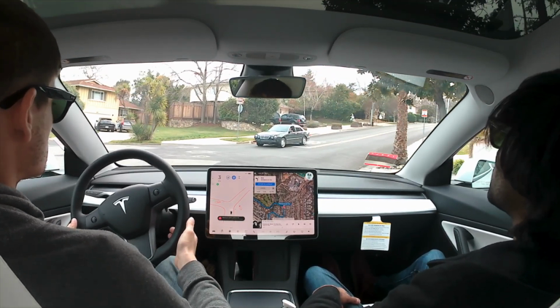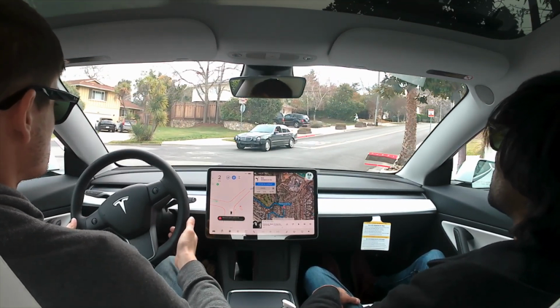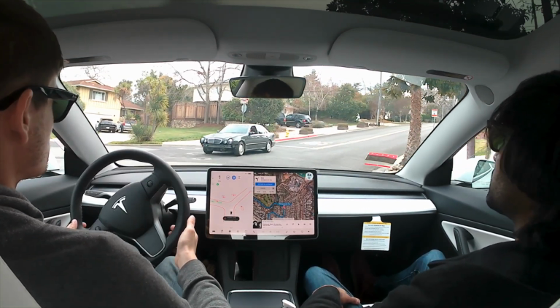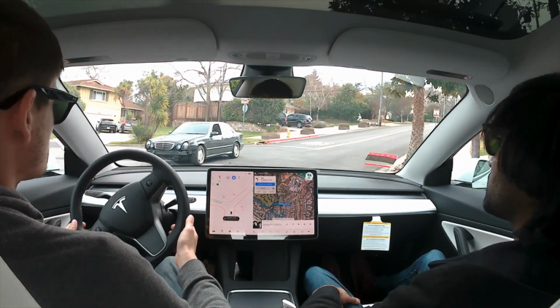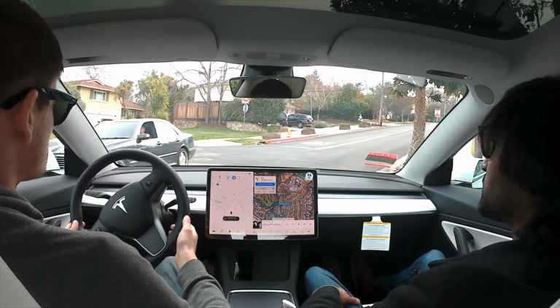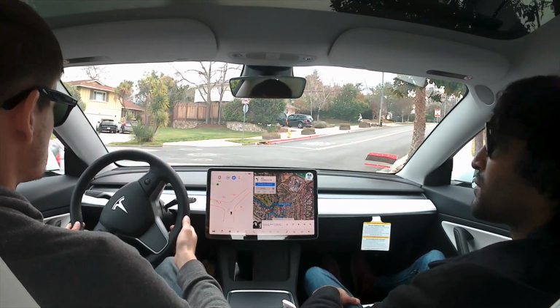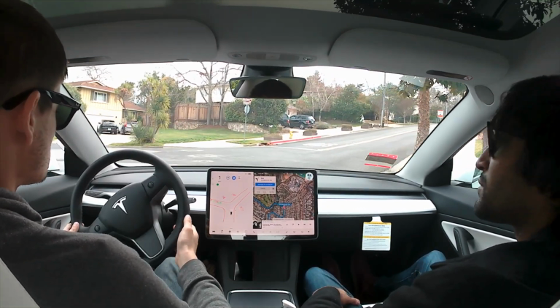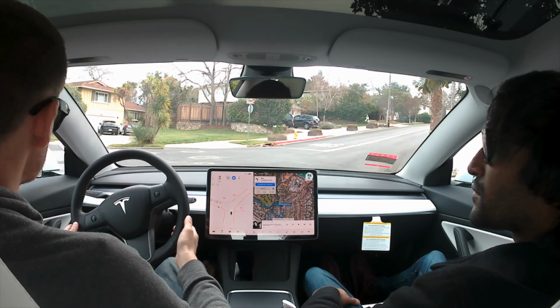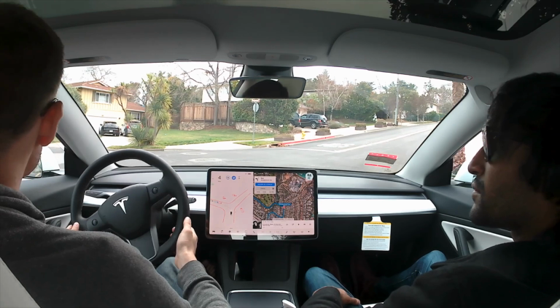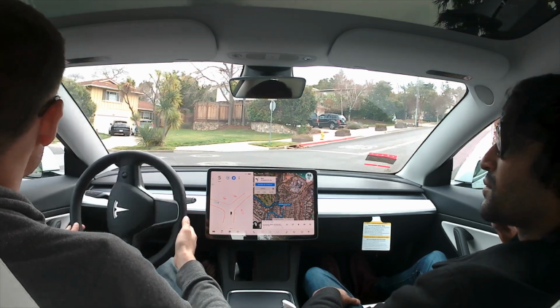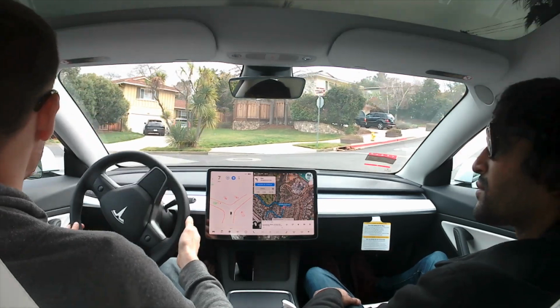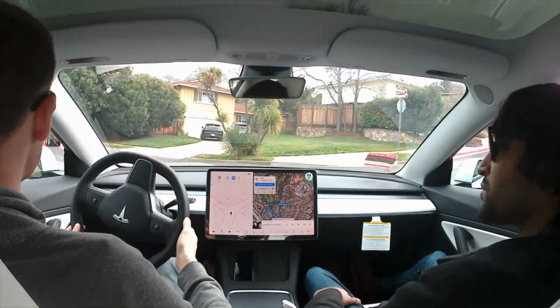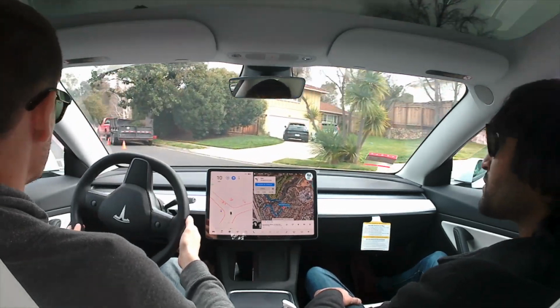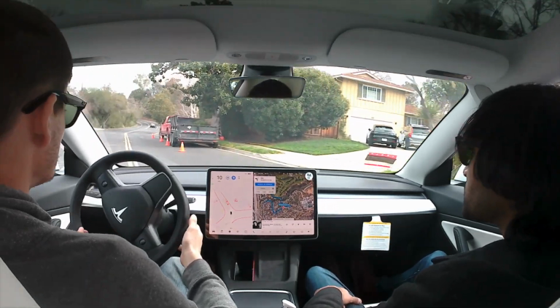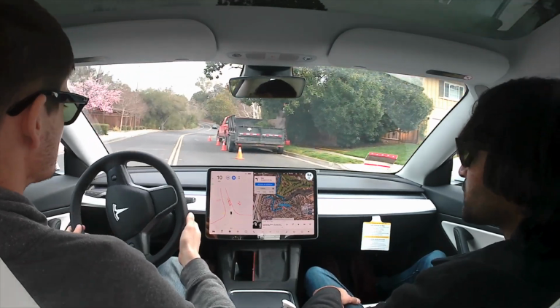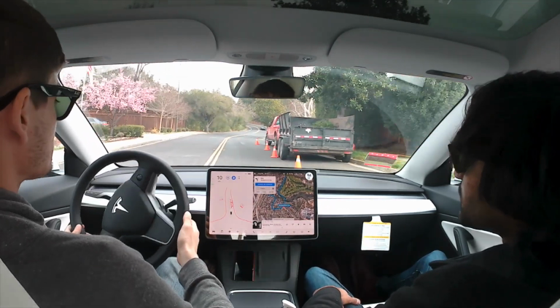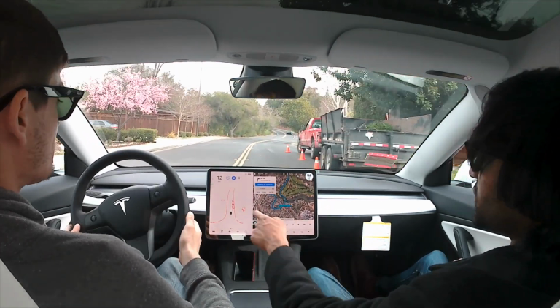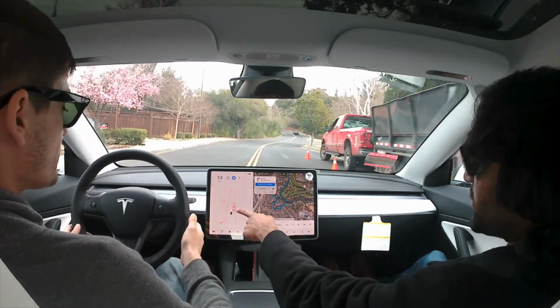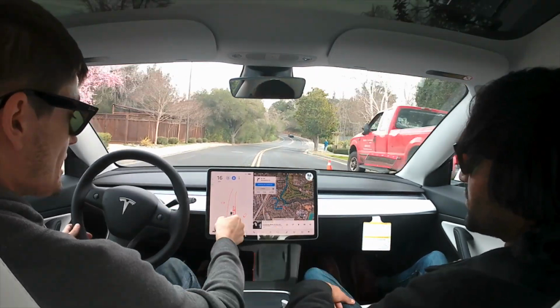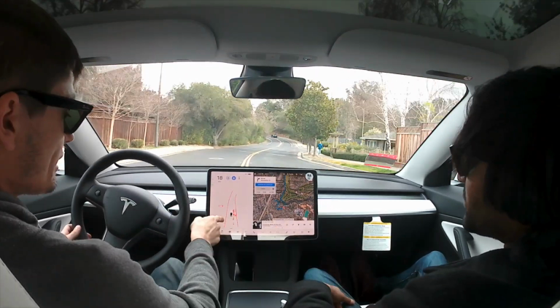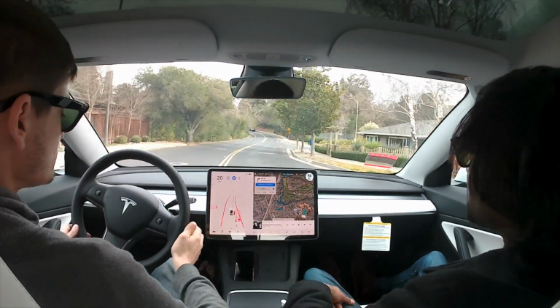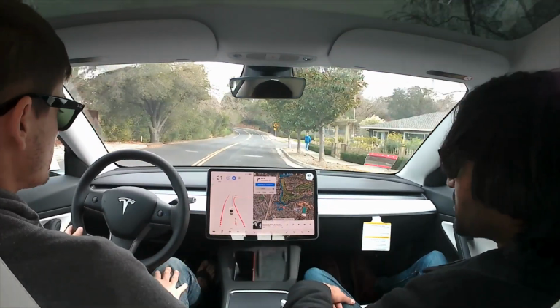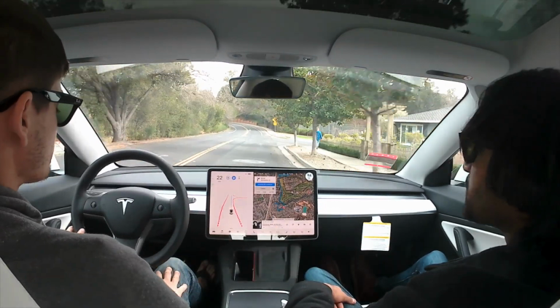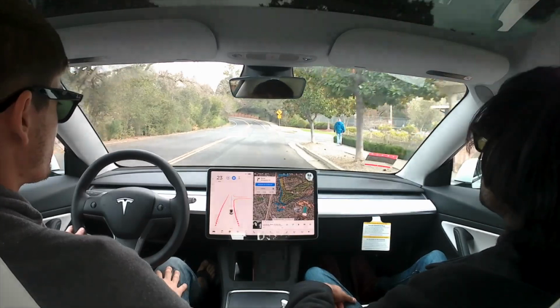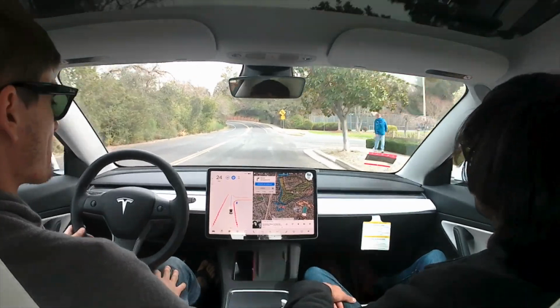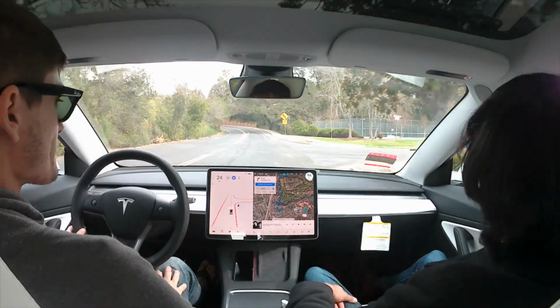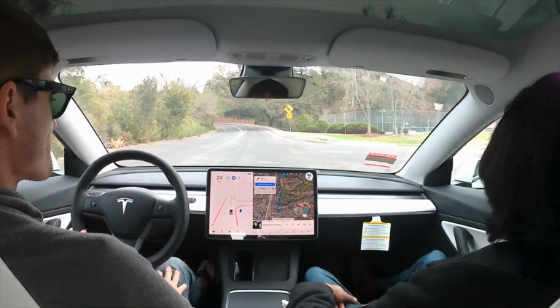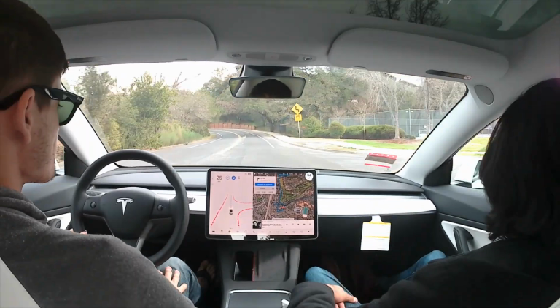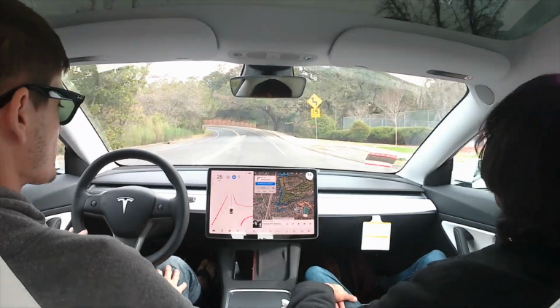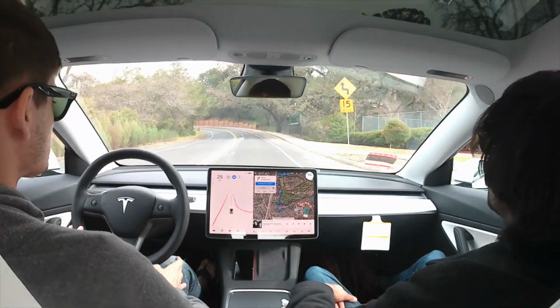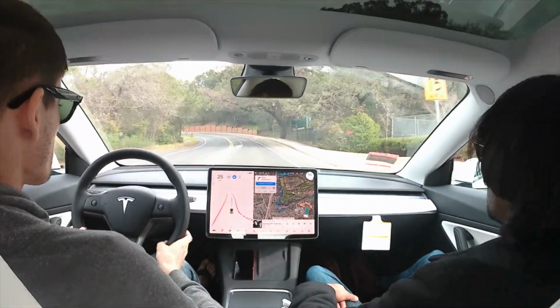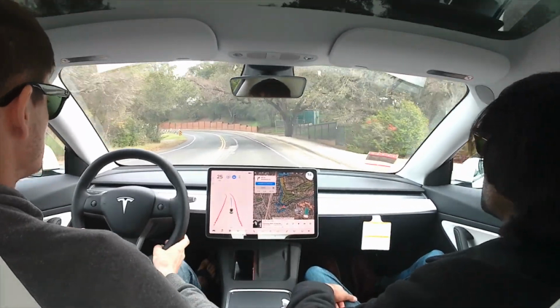Right here we are going to turn left and there is actually going to be a car in the middle of the road with cones. The Tesla does a really good job of going over to the middle line just slightly to go around that truck that was blocking the road.